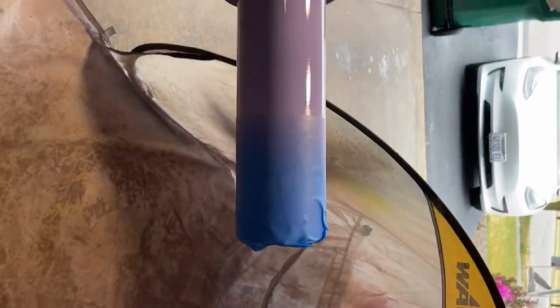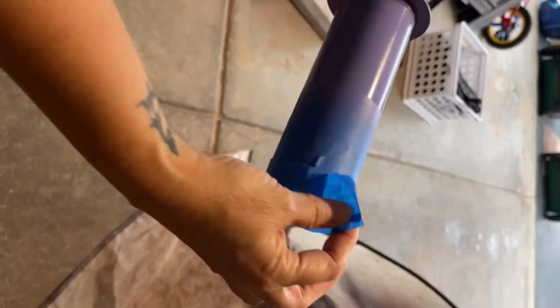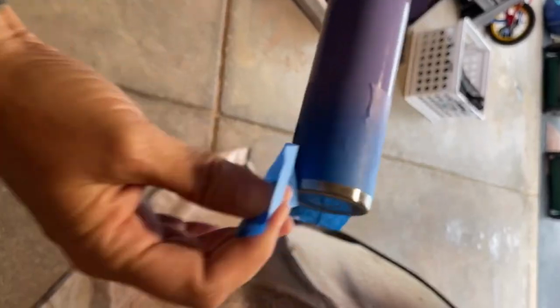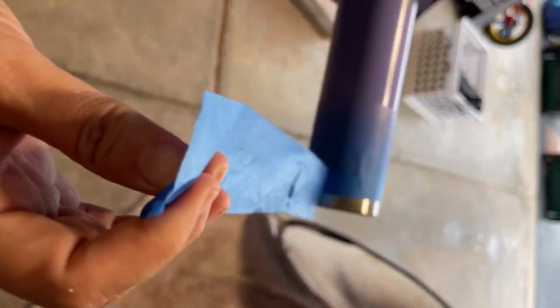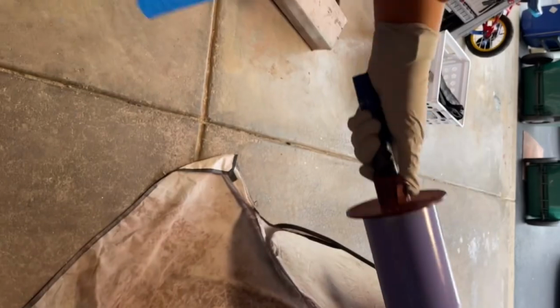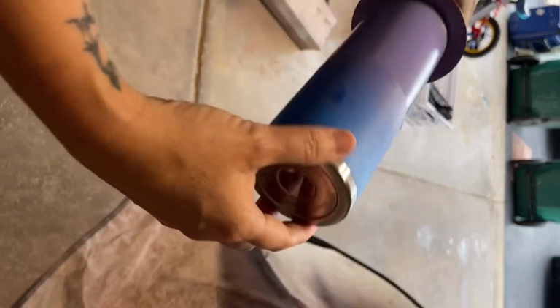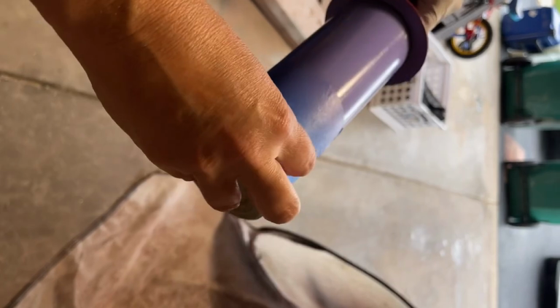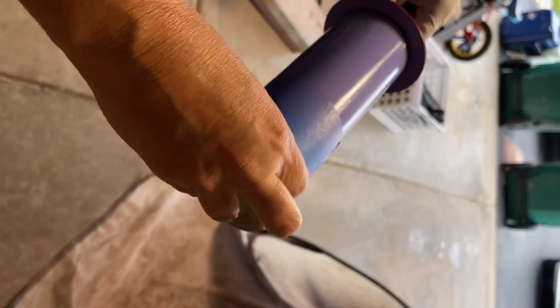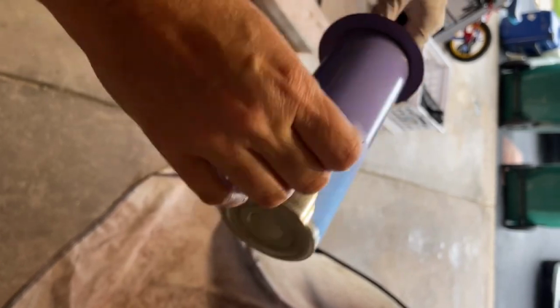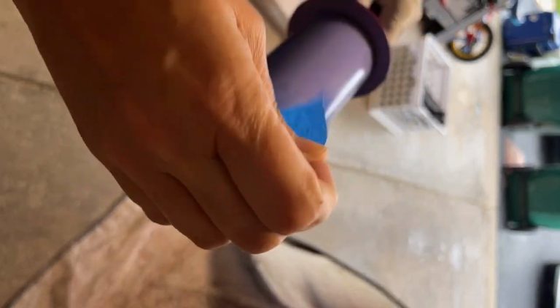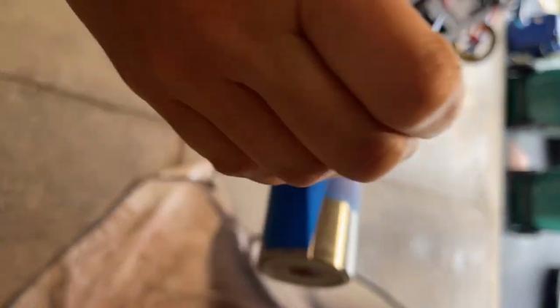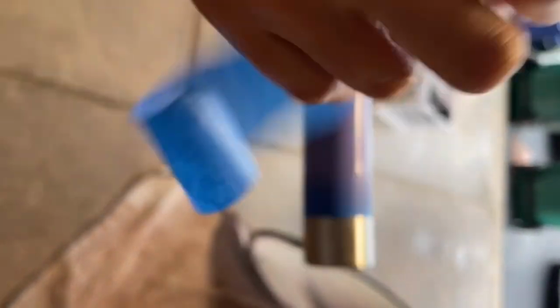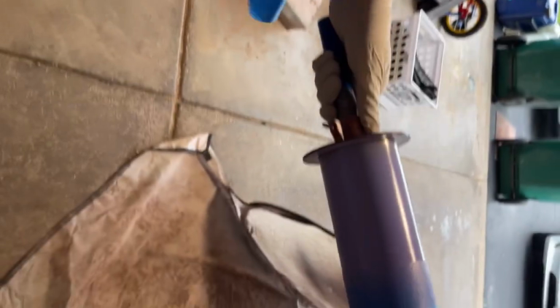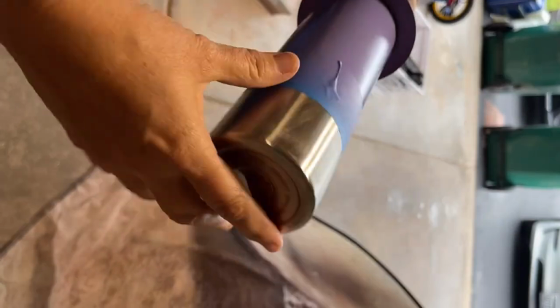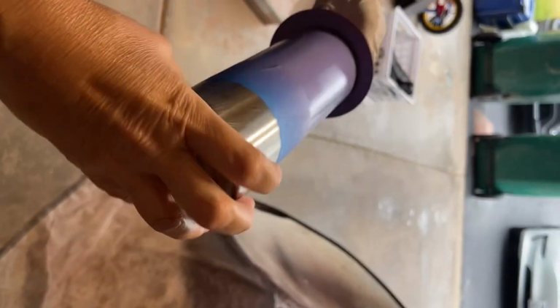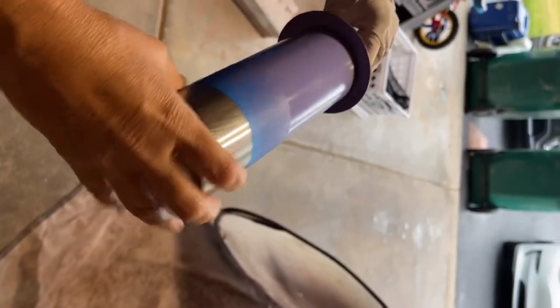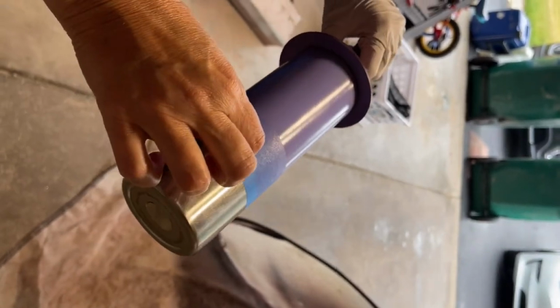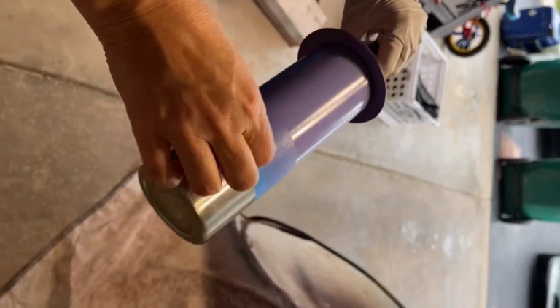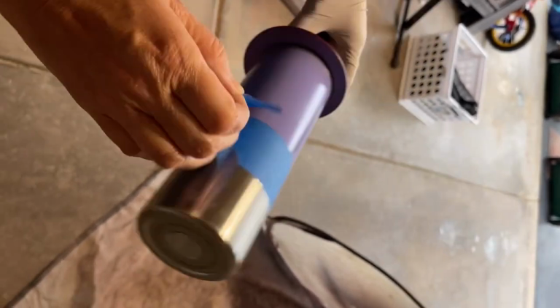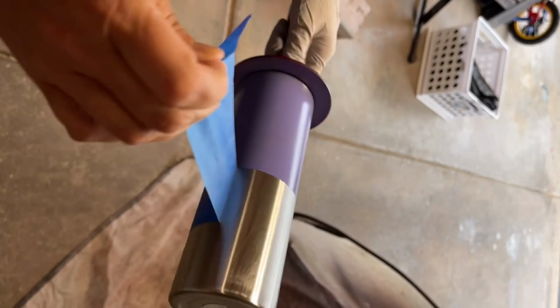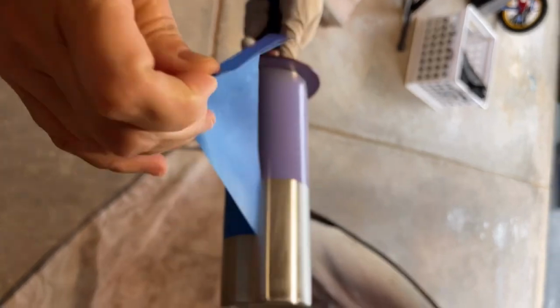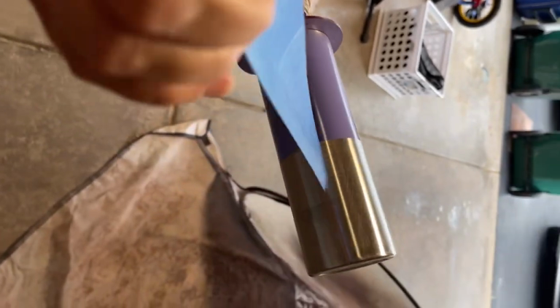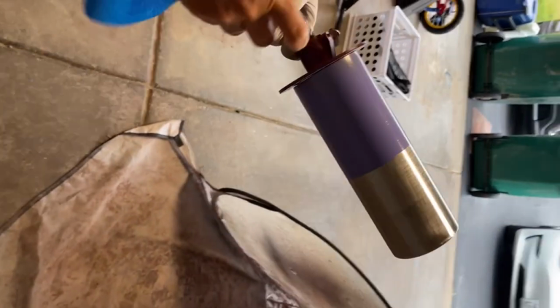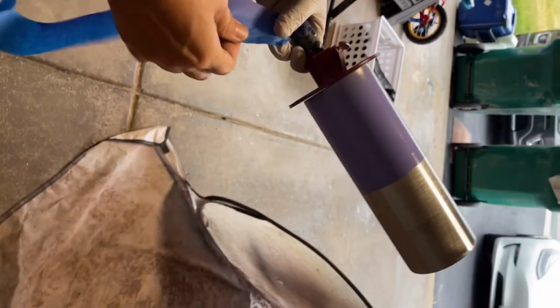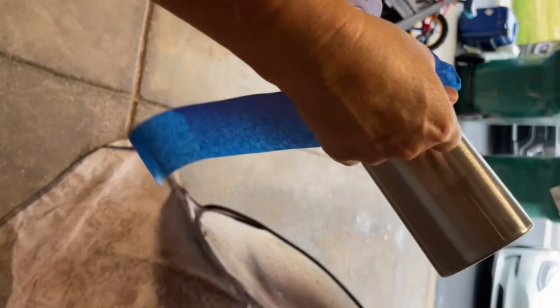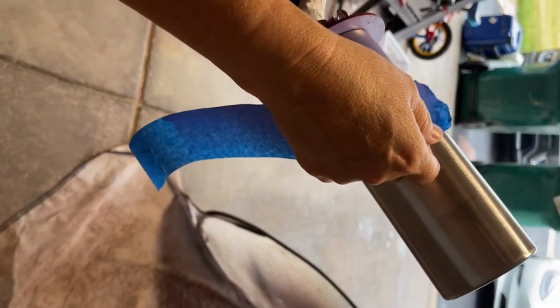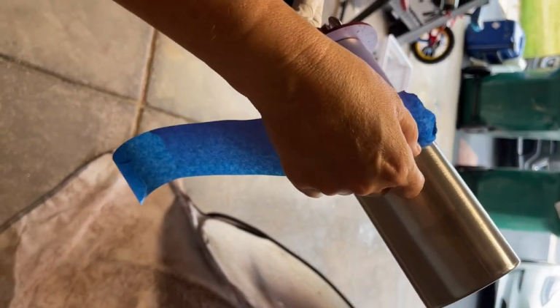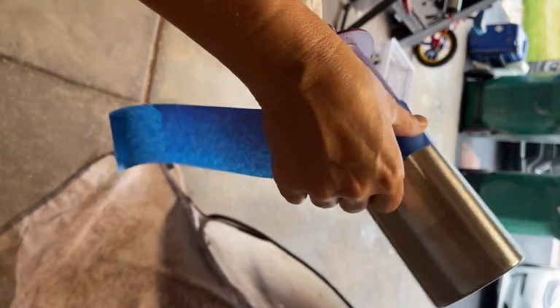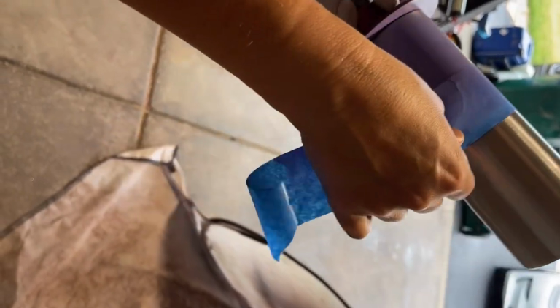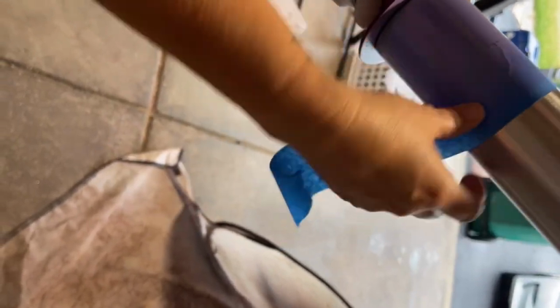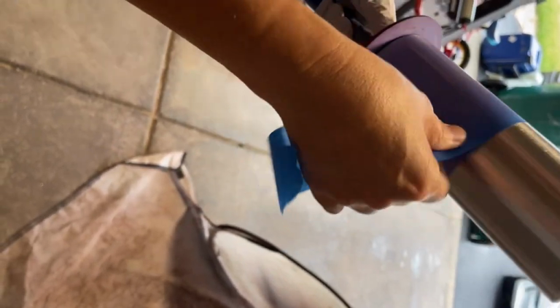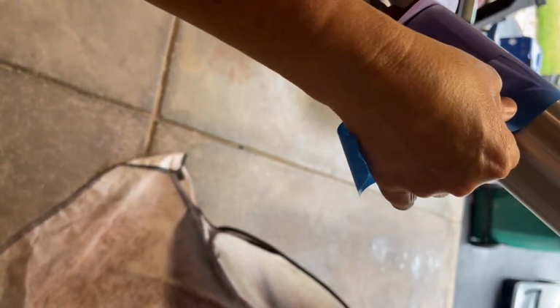Once it's dry, I'm going to take the painter's tape off, flip it, and cover the purple section next, then spray paint the bottom with just regular Rust-Oleum white spray paint.